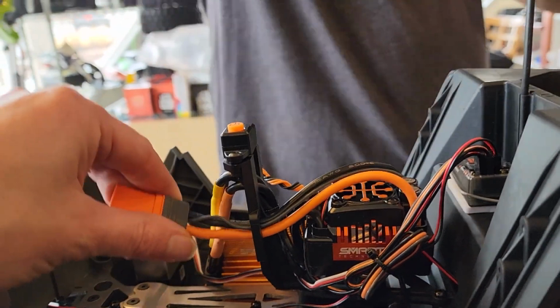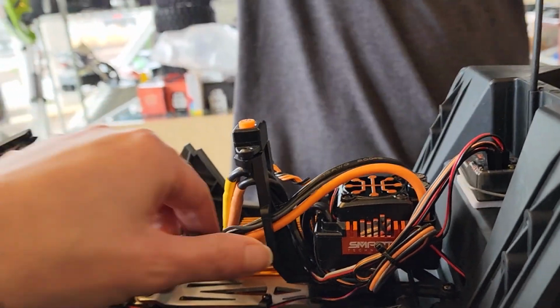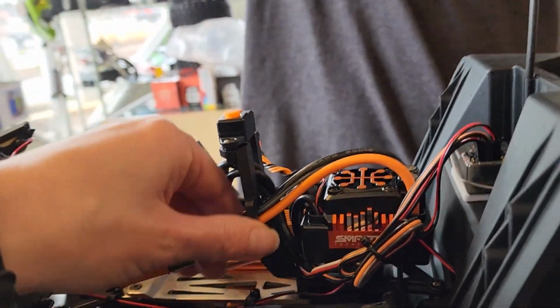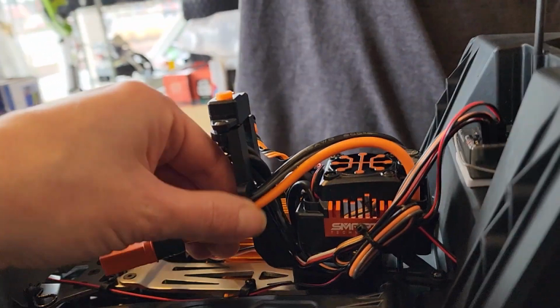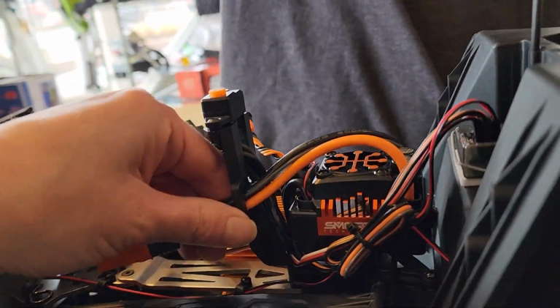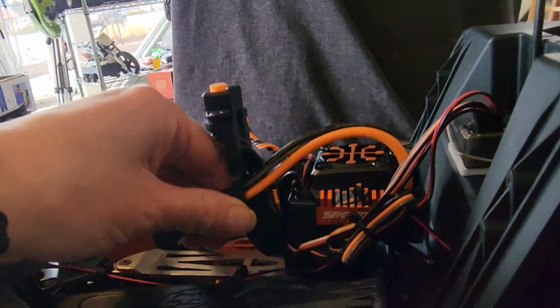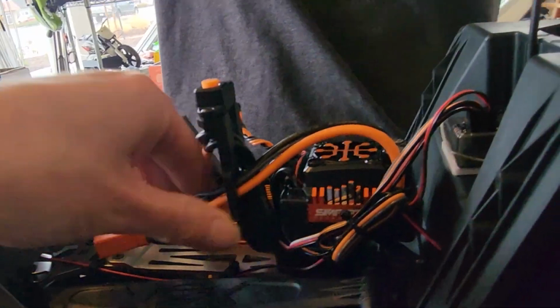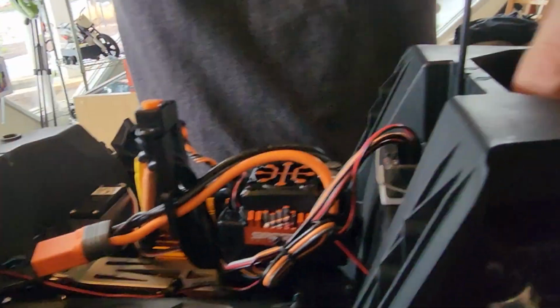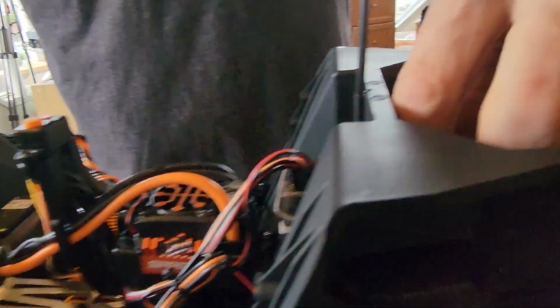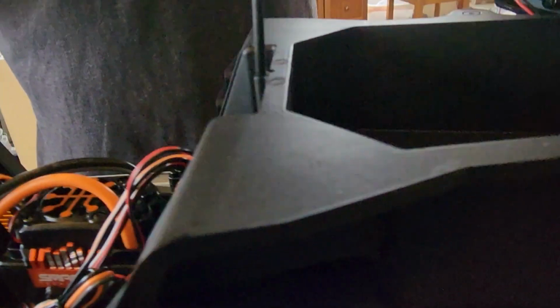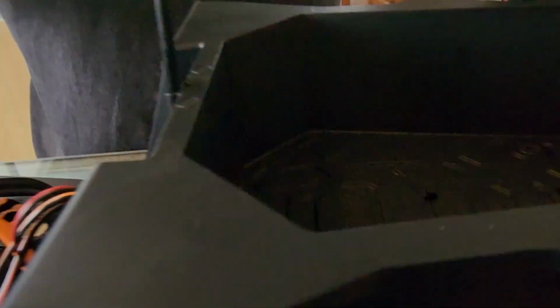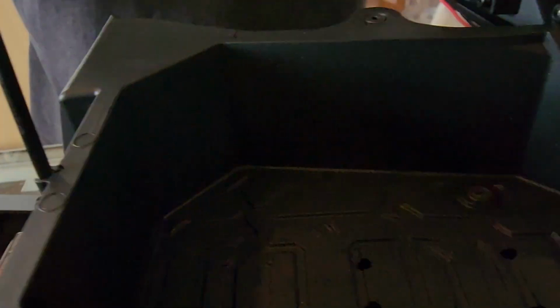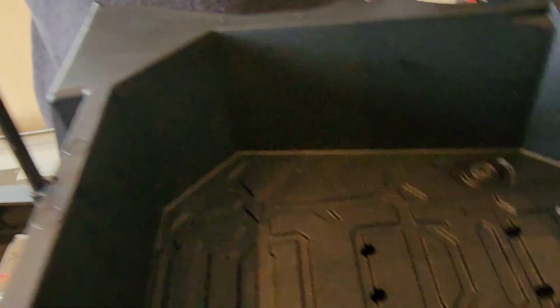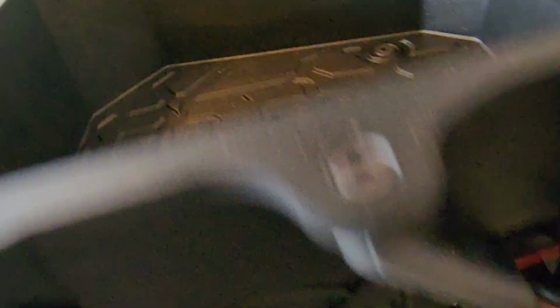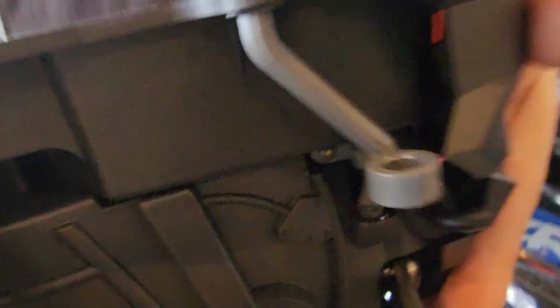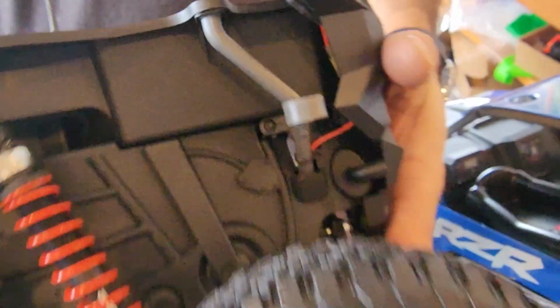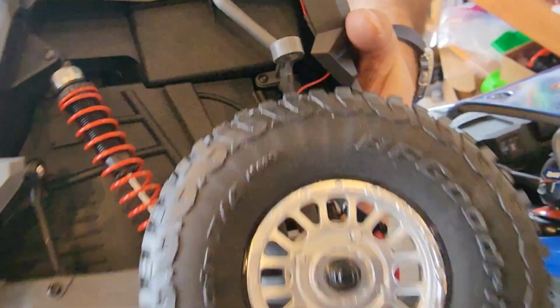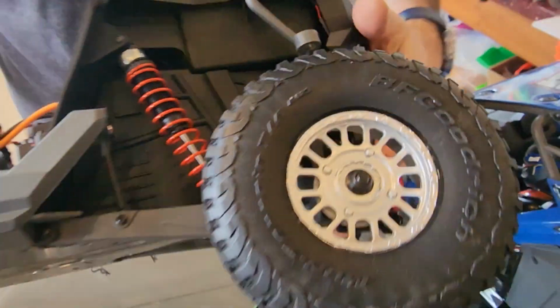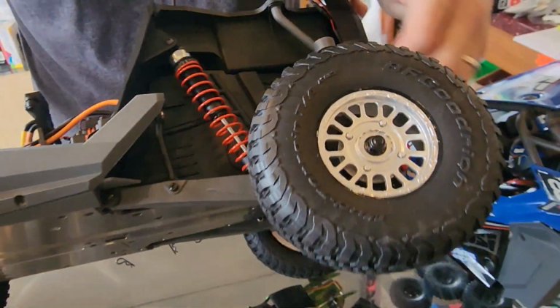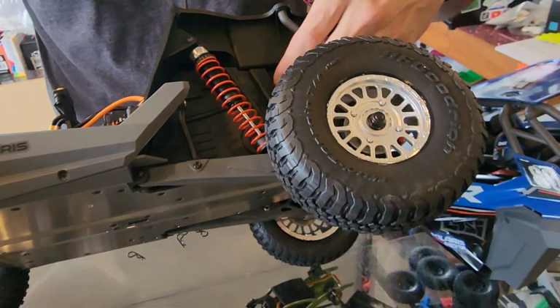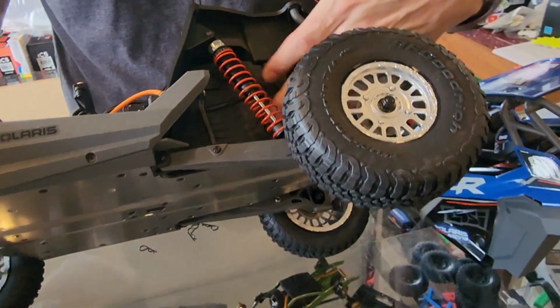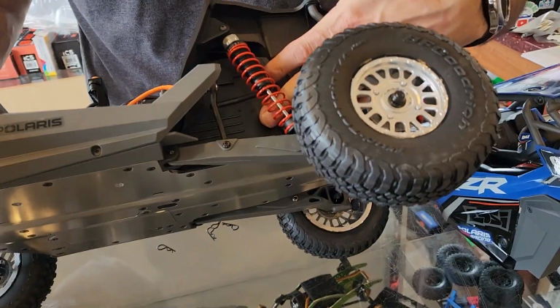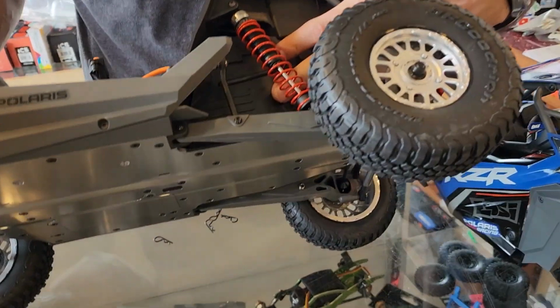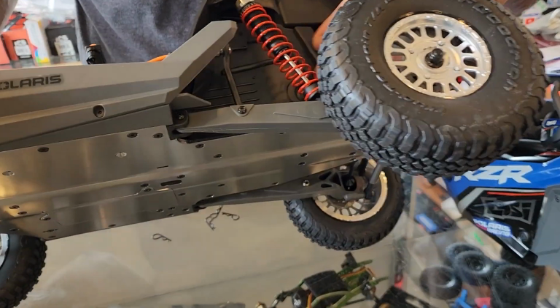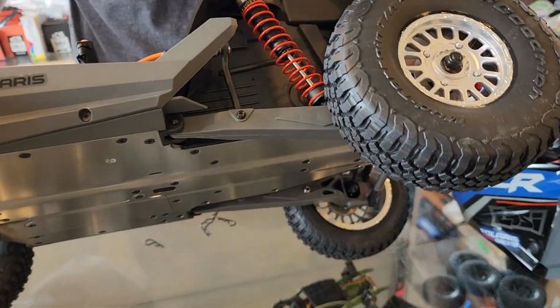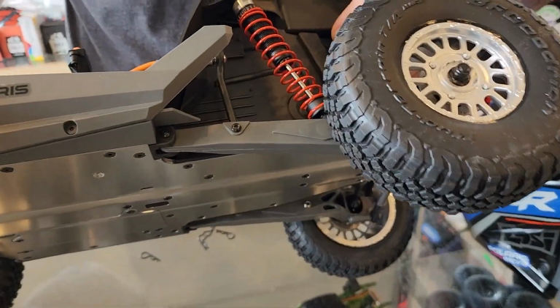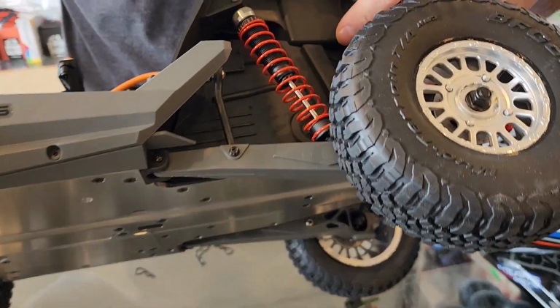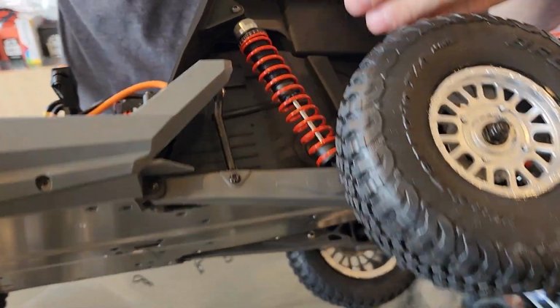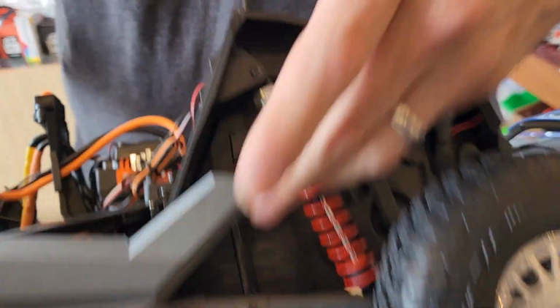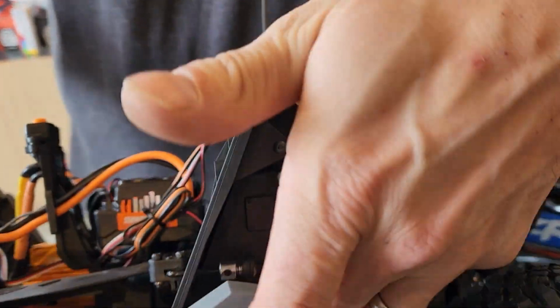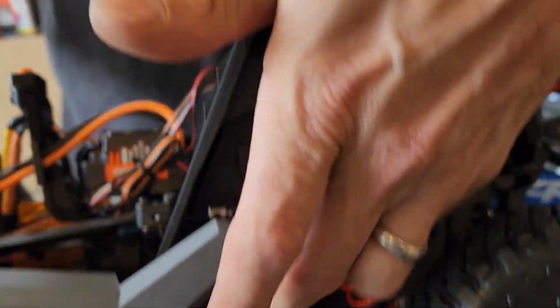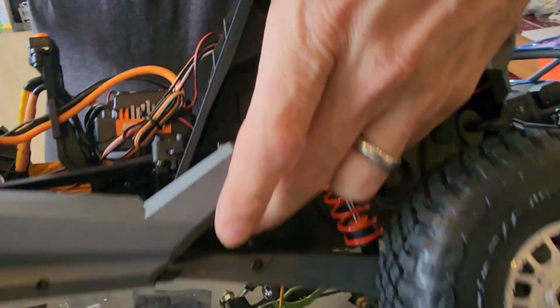It has a full dash inside — you can actually see the dash in there, which is super cool. It's also got the actual Polaris bed and a fake motor on the side, and it has sway bars on it.